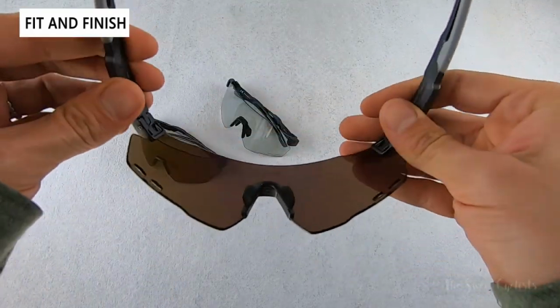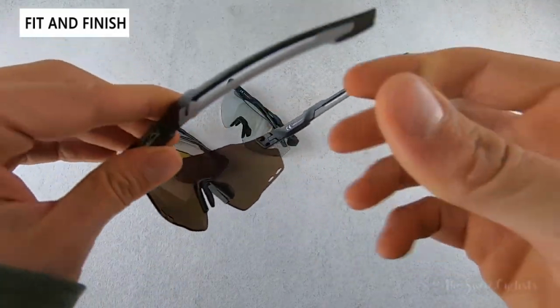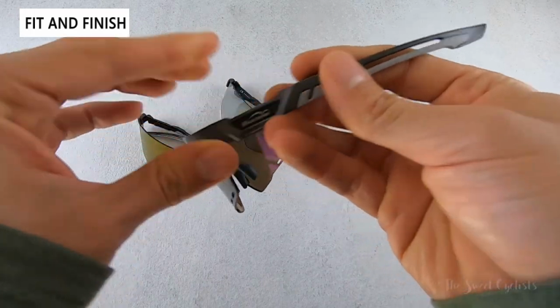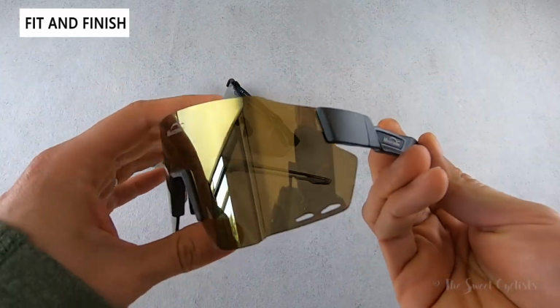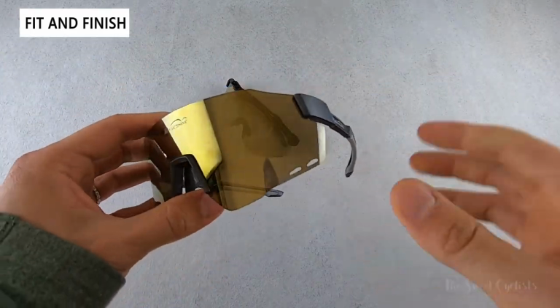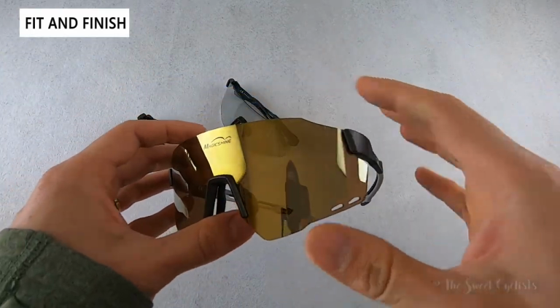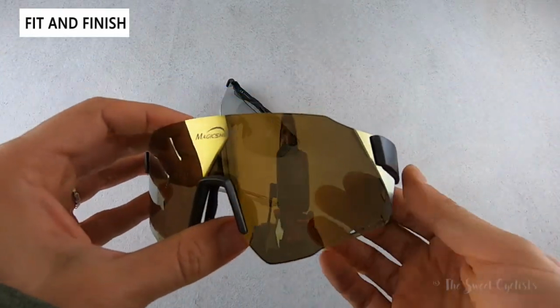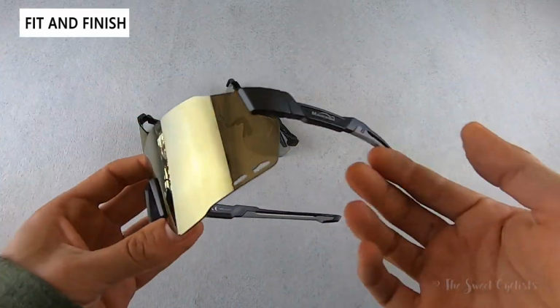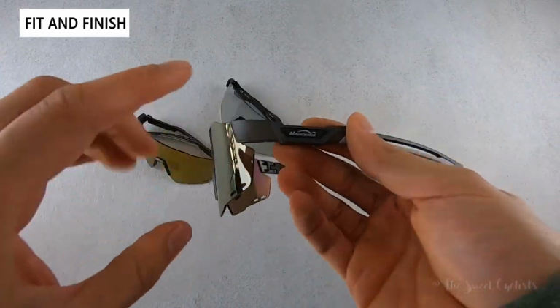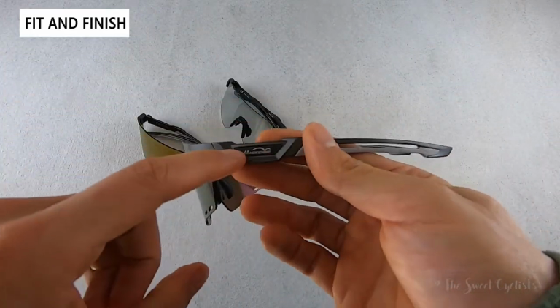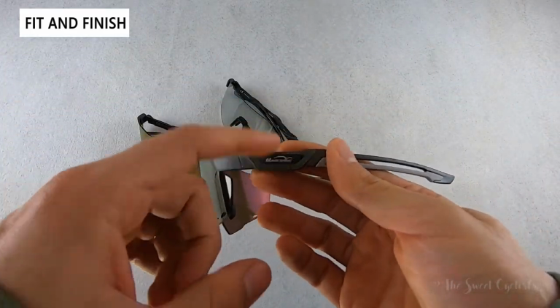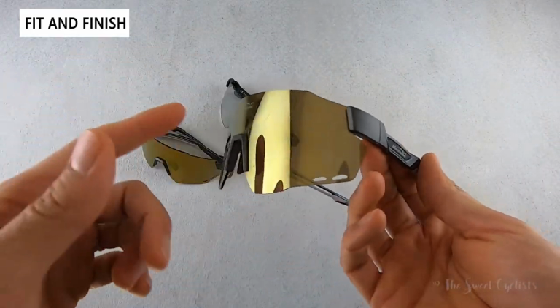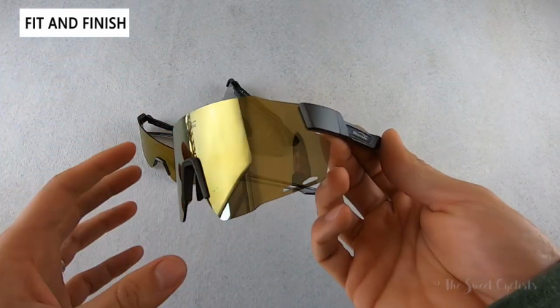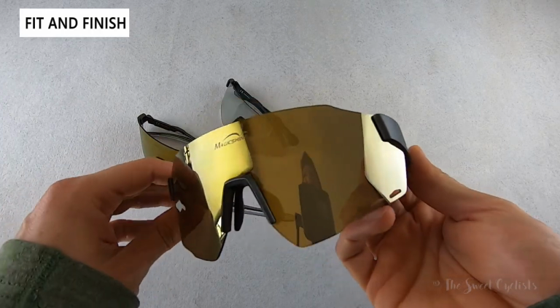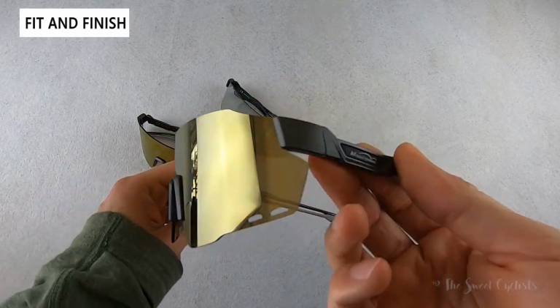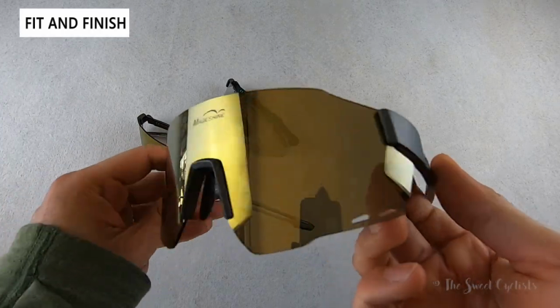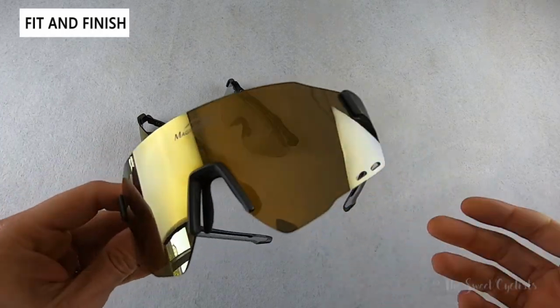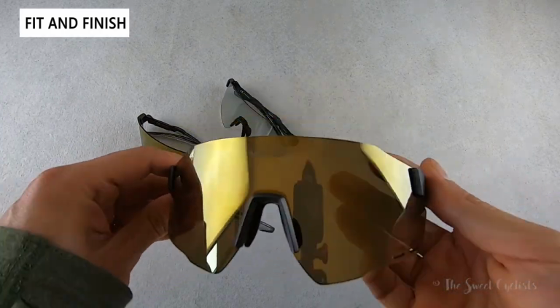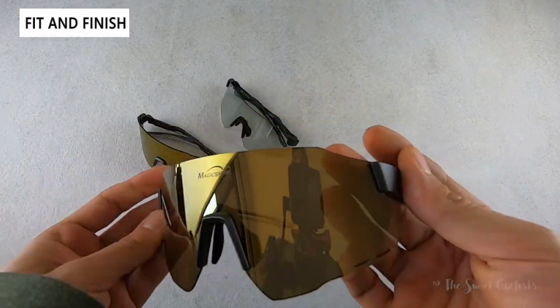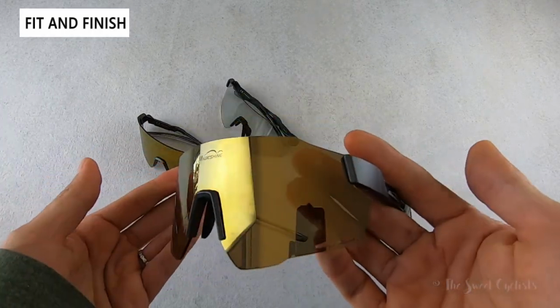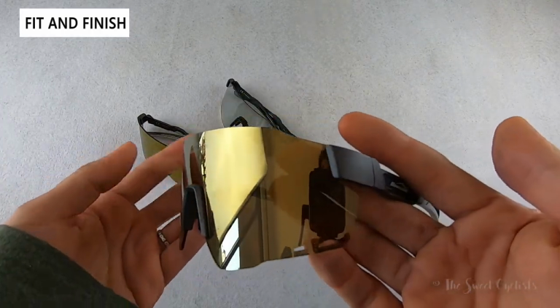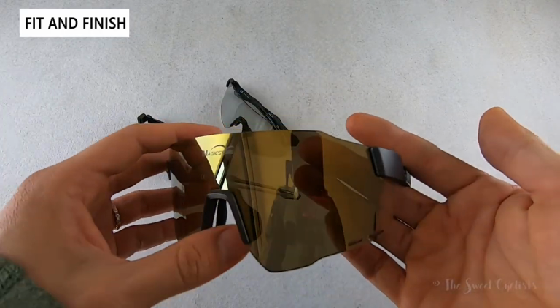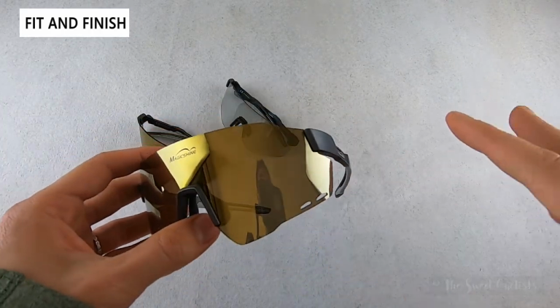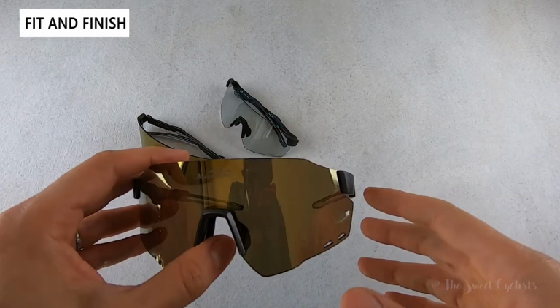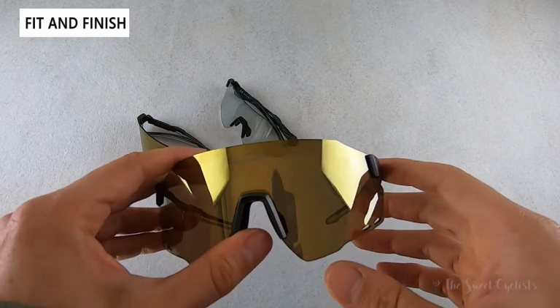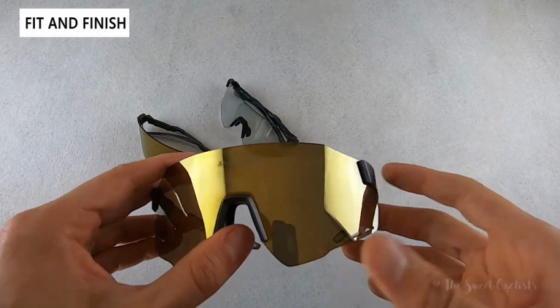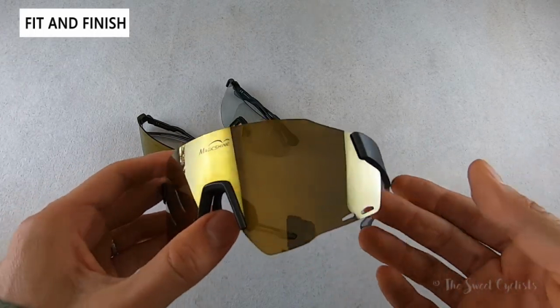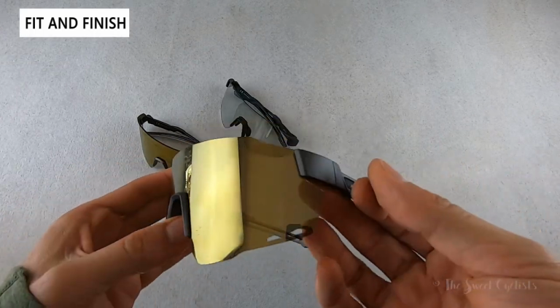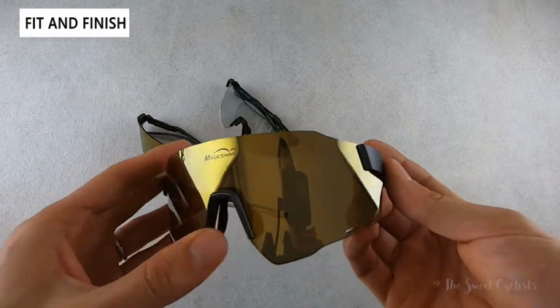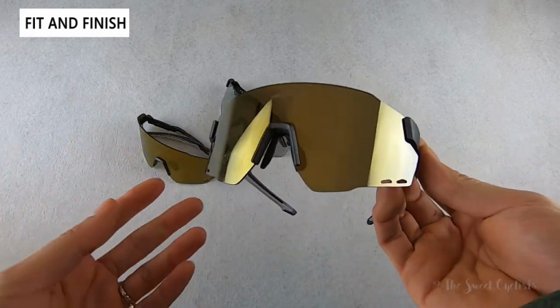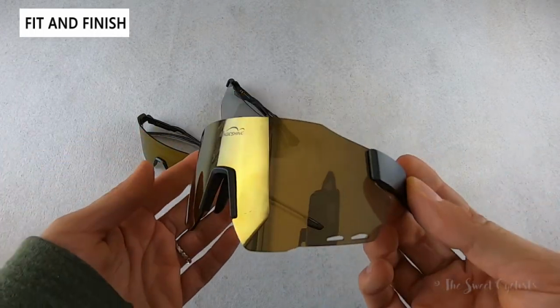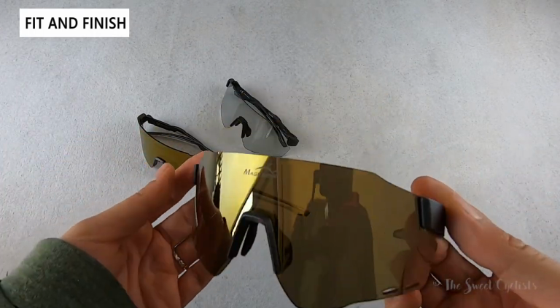It's a pretty simple design, to be honest. You could swap any logo on here — you could put Oakley or Smith and you wouldn't really know the difference. It's a somewhat generic and common design, but it looks good and you can definitely wear it on or off the bike.